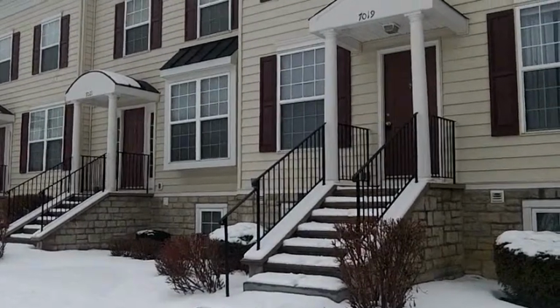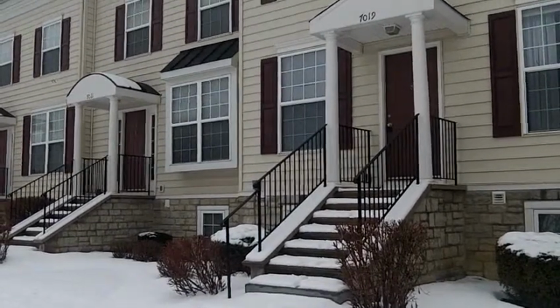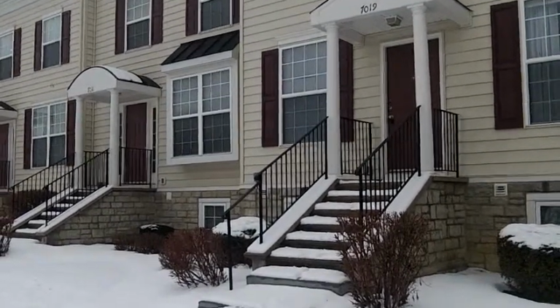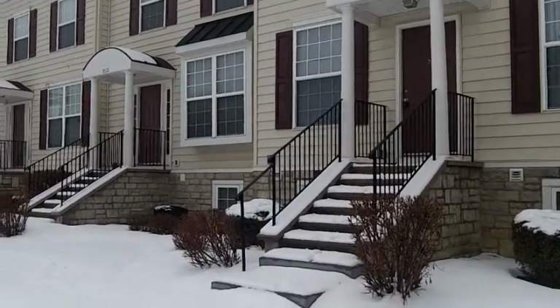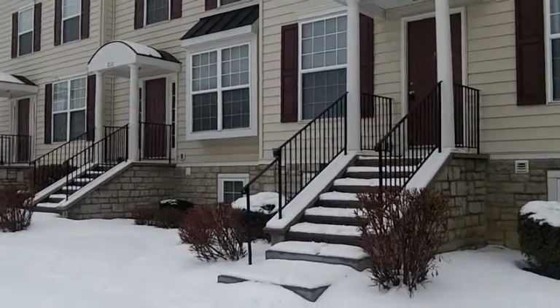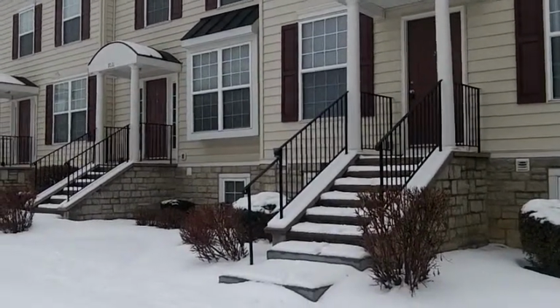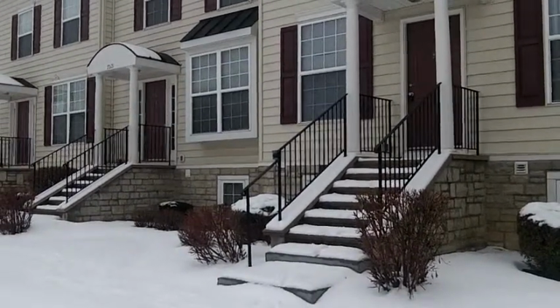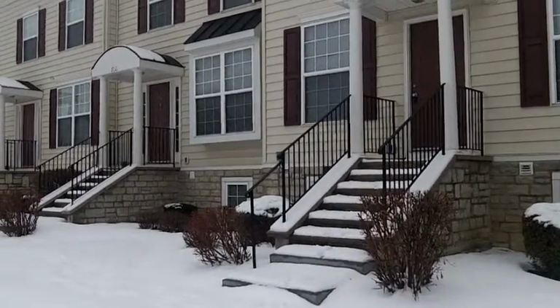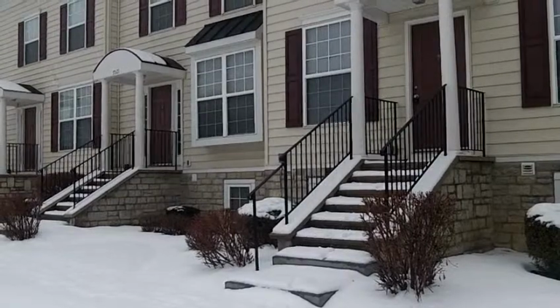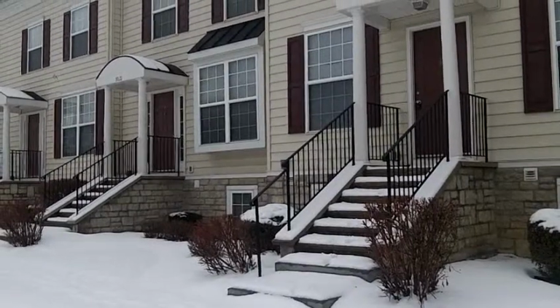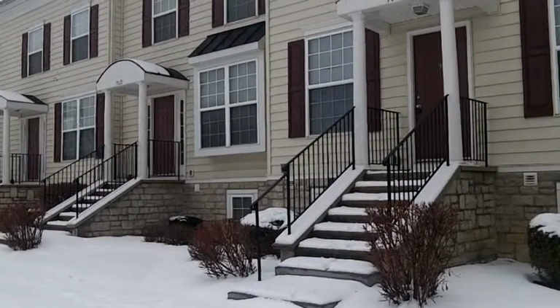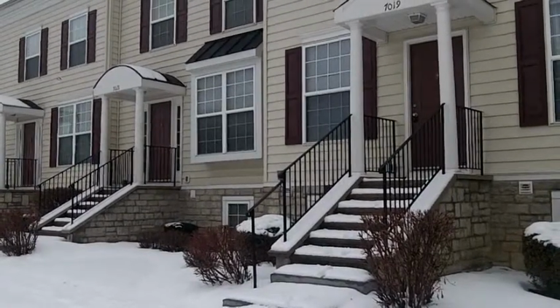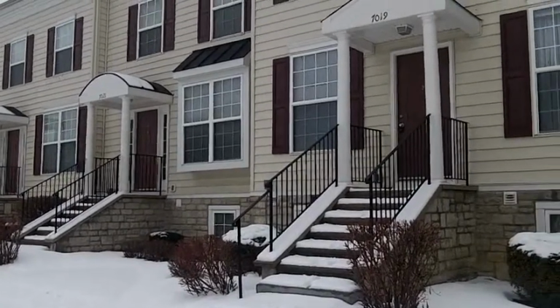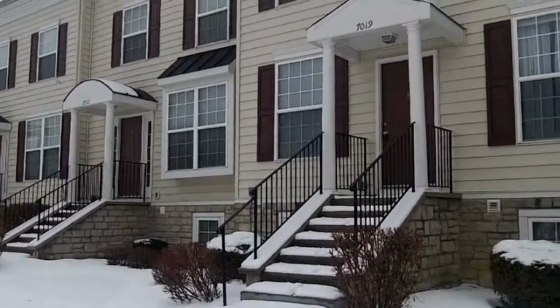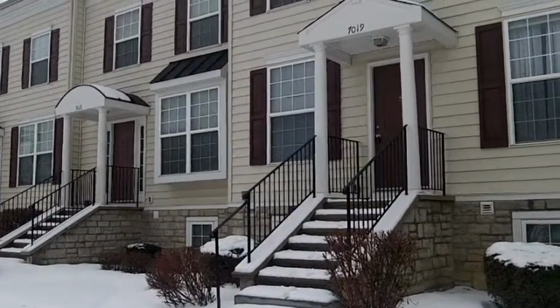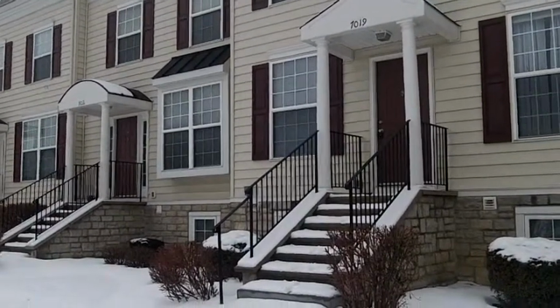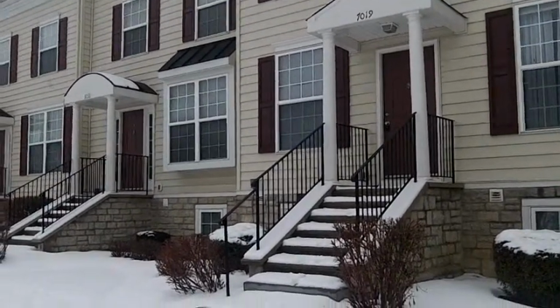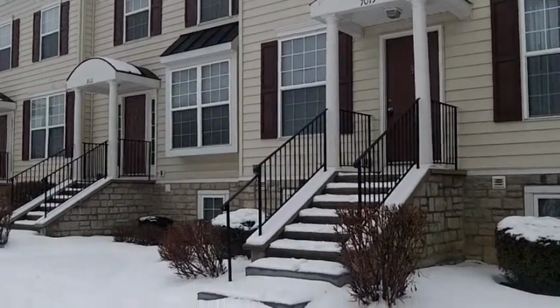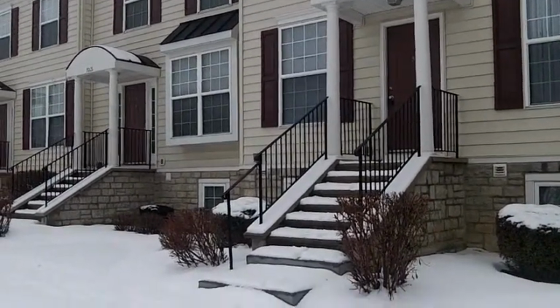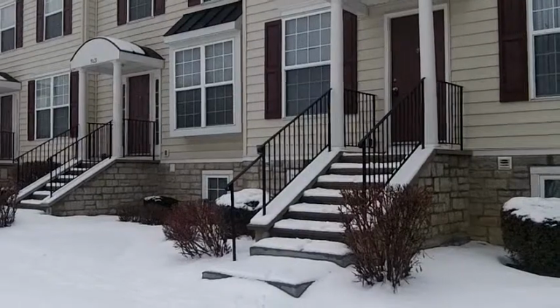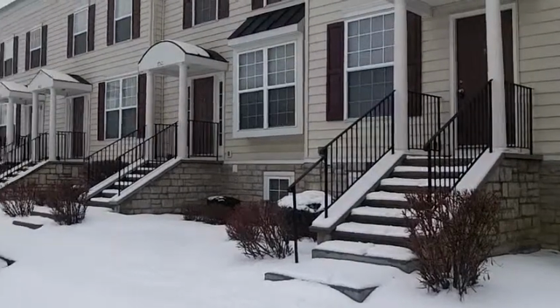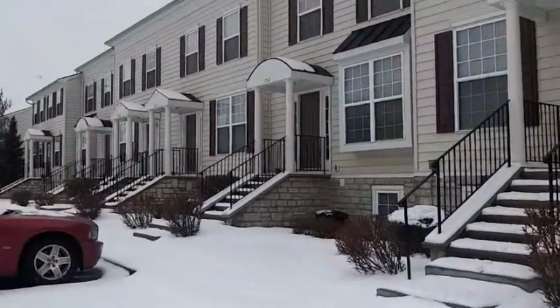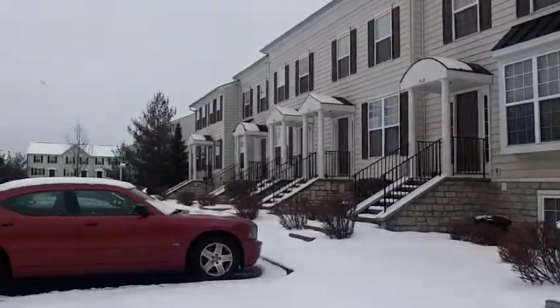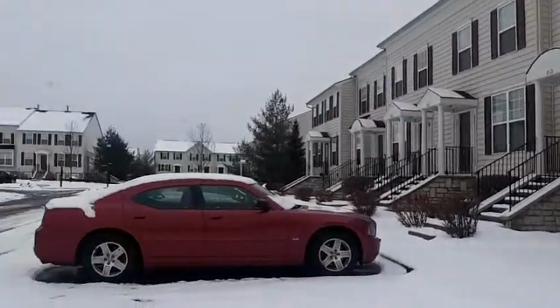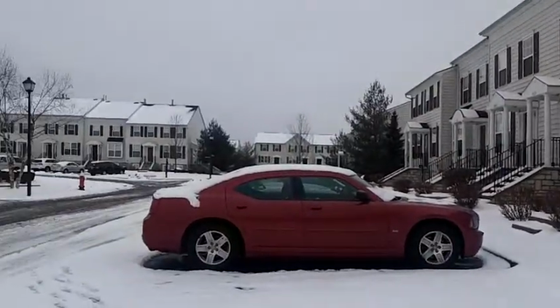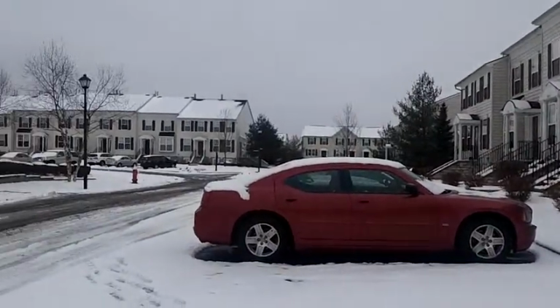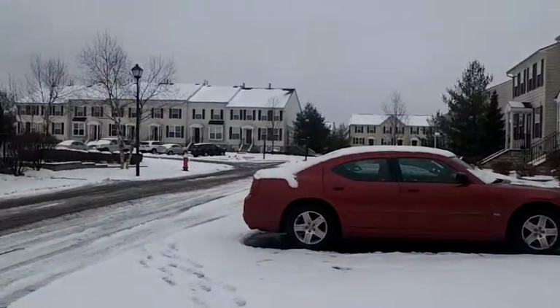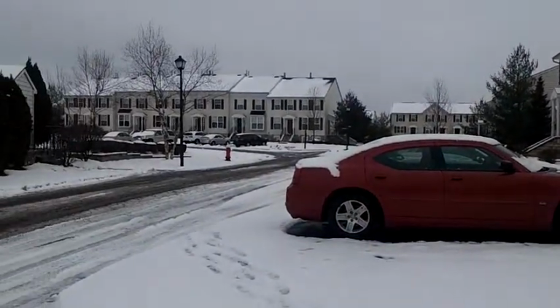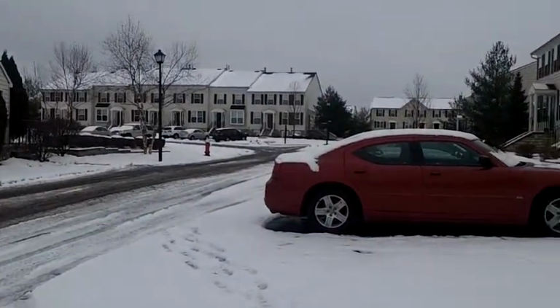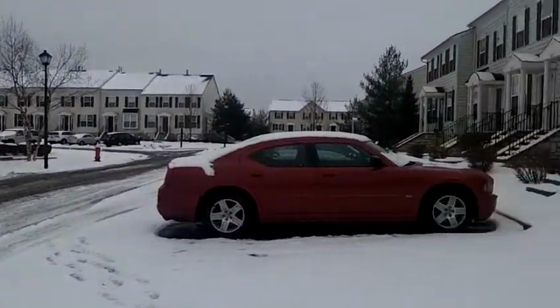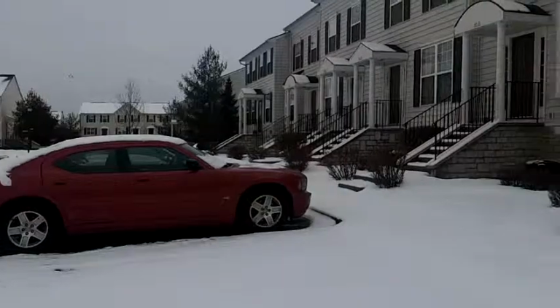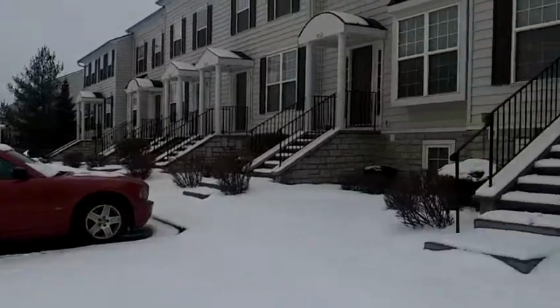Good afternoon! Thank you for joining us today at 7019 Pleasant Colony Way in New Albany, Ohio, 43054. This condo is located in the quiet community of New Albany Park Condominiums.